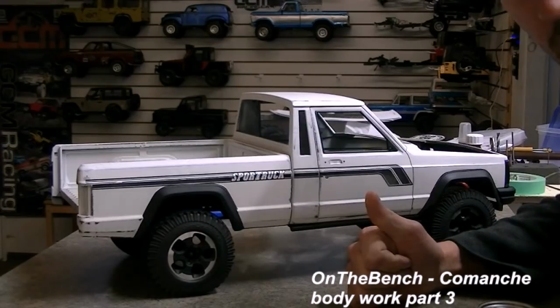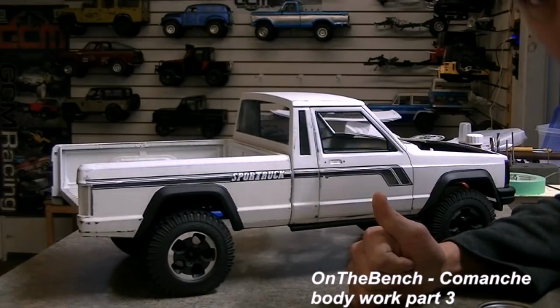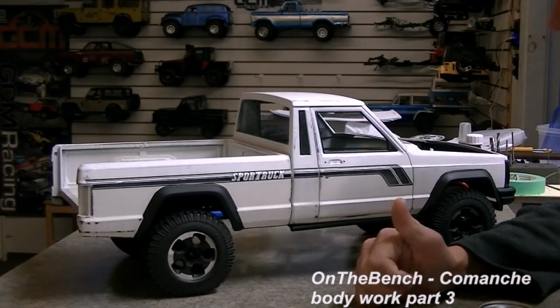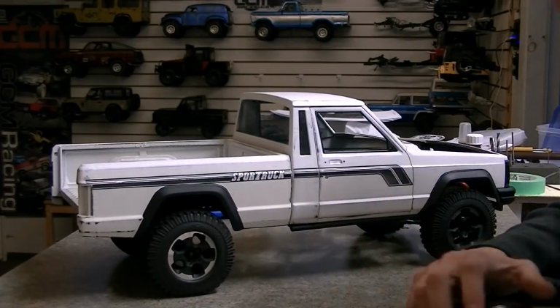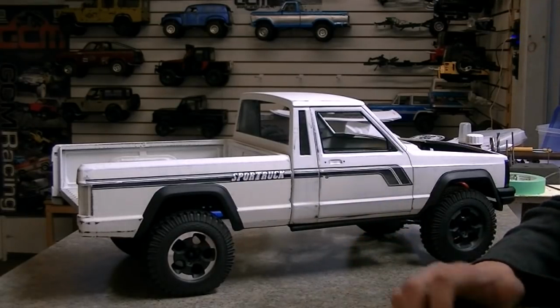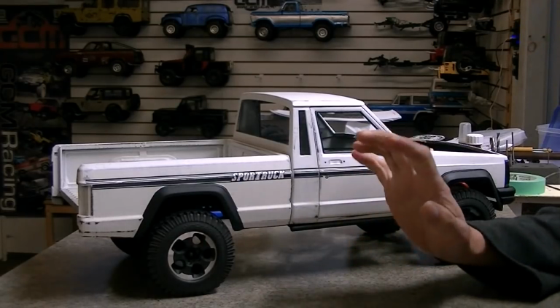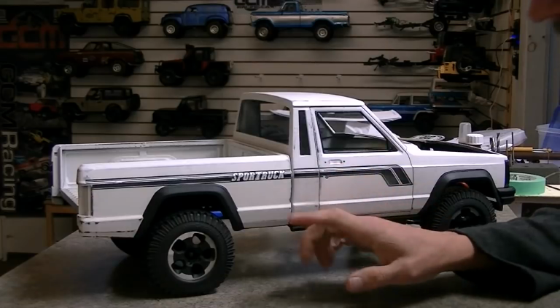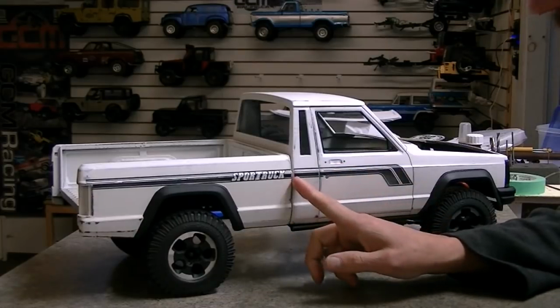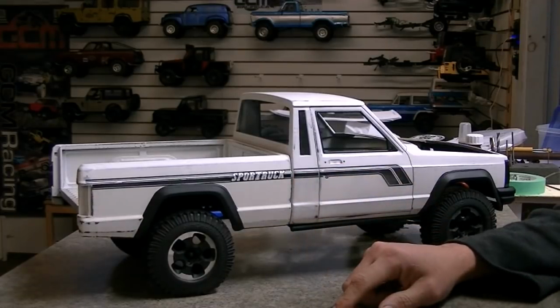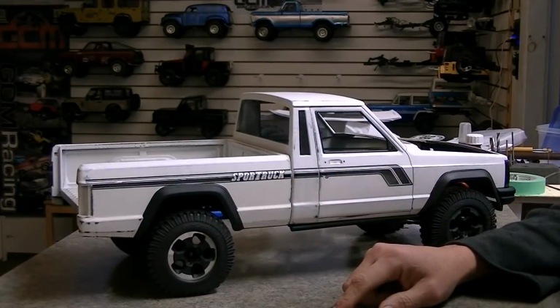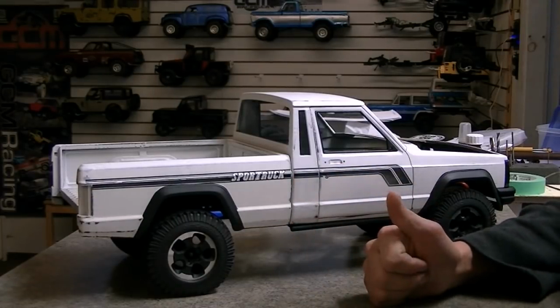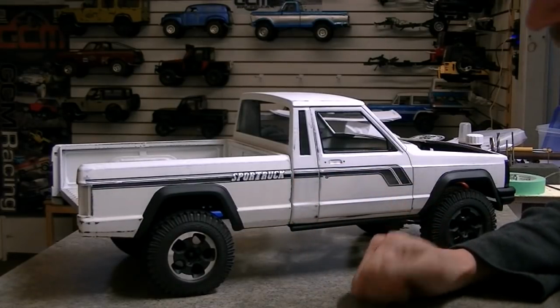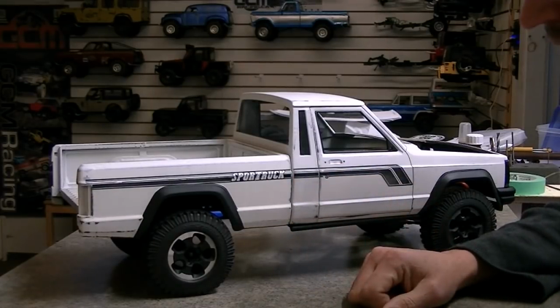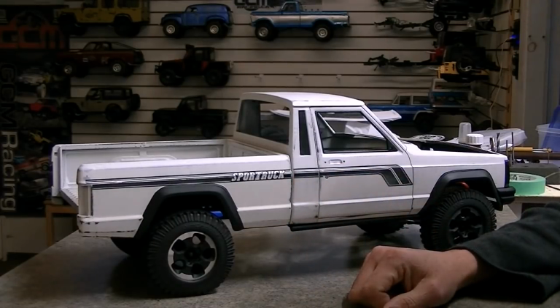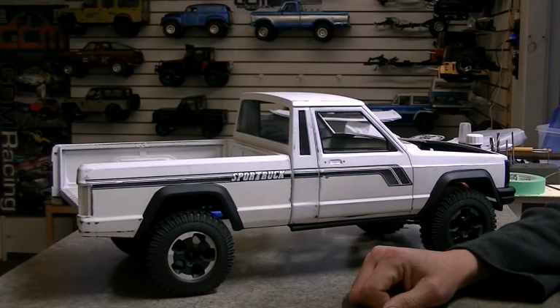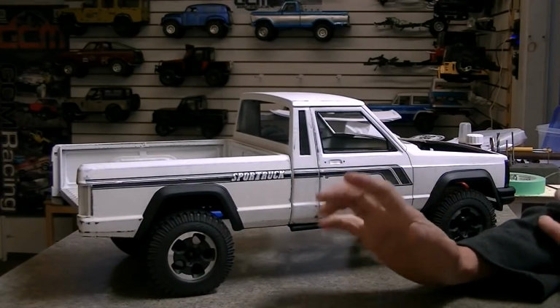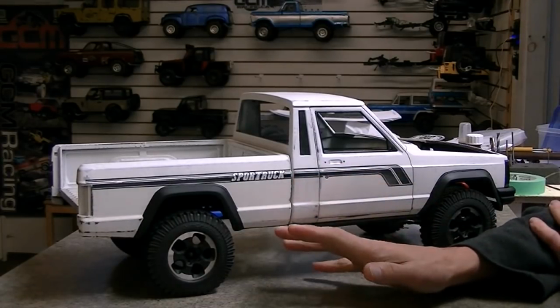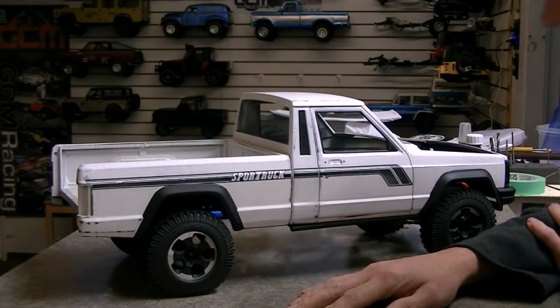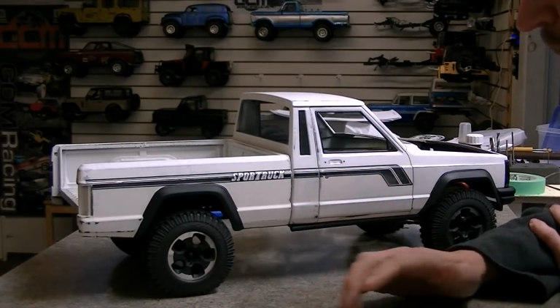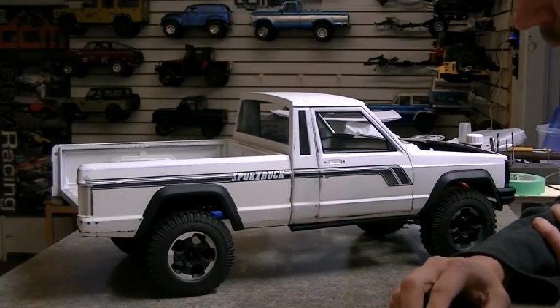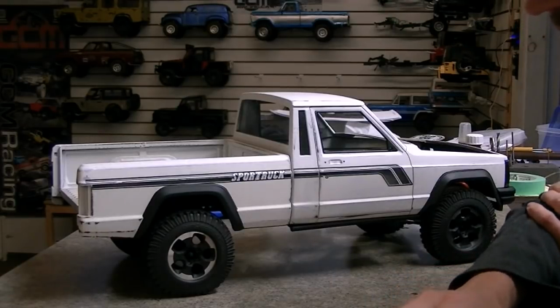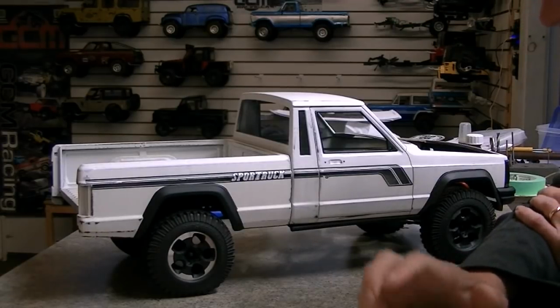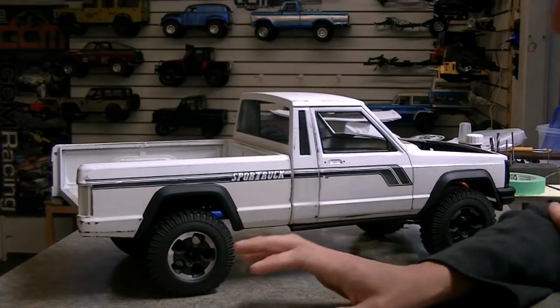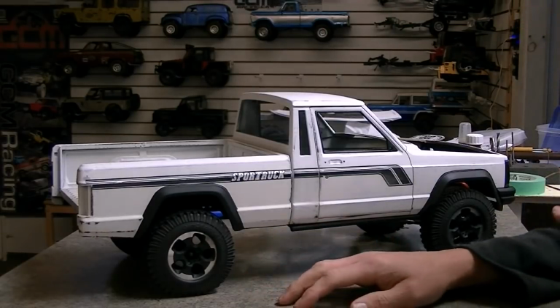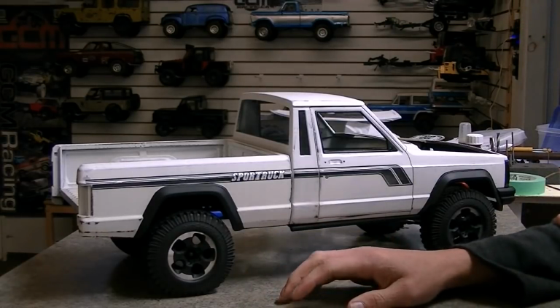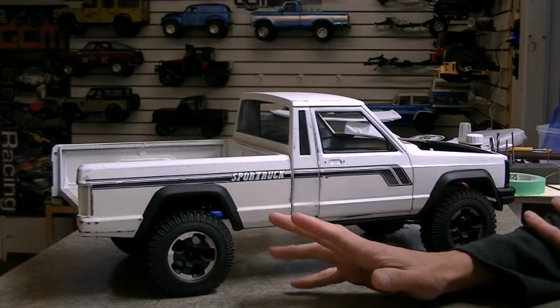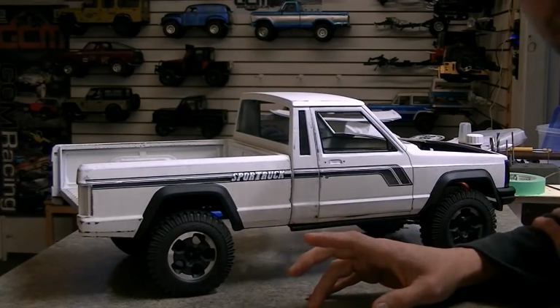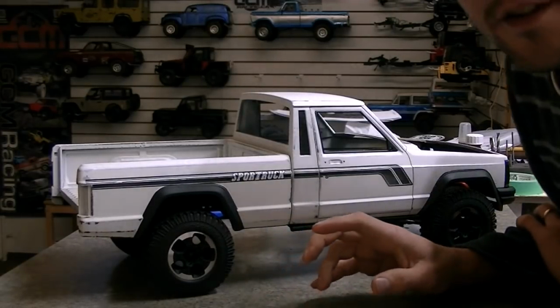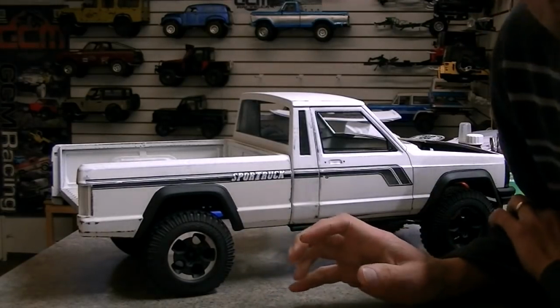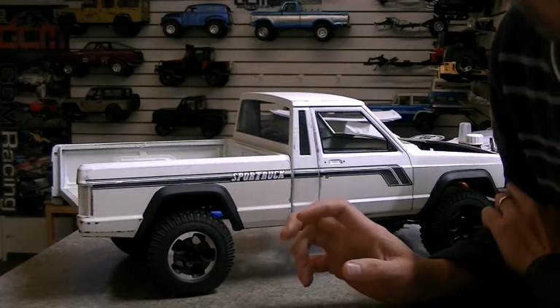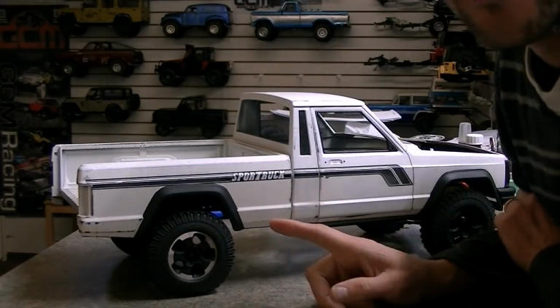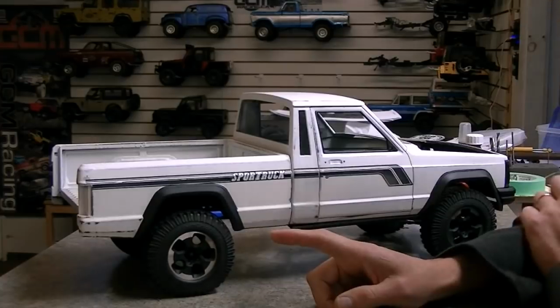Hey, so we're back on the bench here and we're talking about the Comanche build again. I'll give you guys a nice update on what's happening here. We've kind of decided on the theme we're going to use for this truck now.